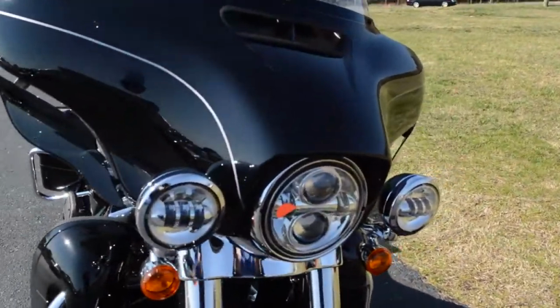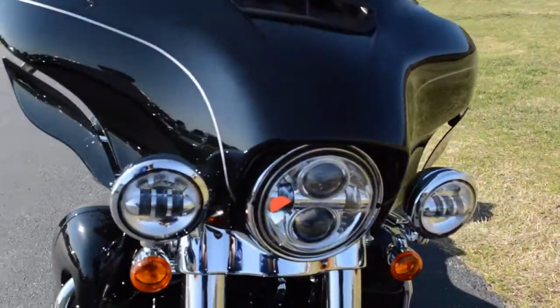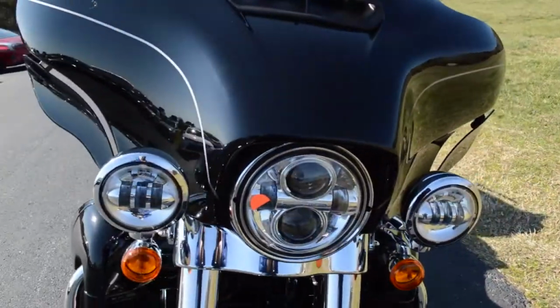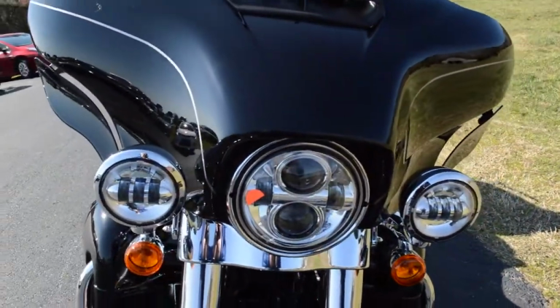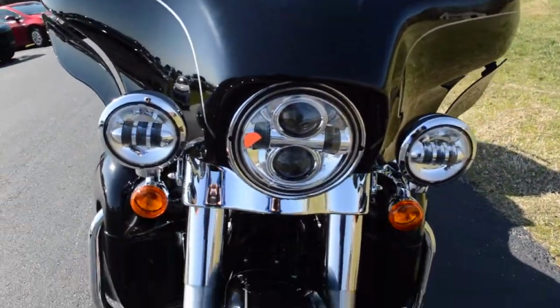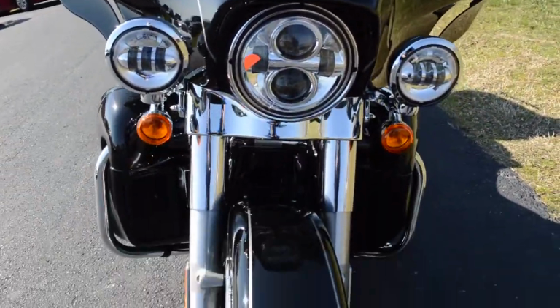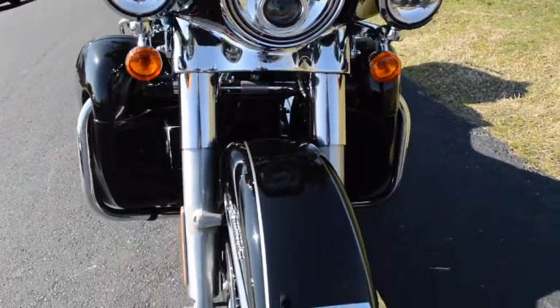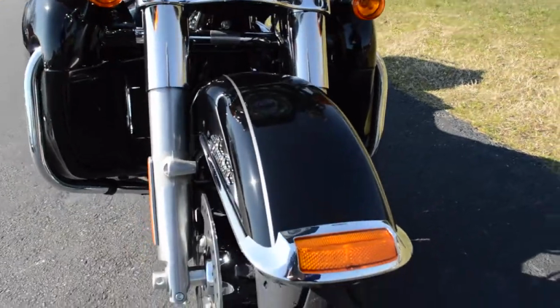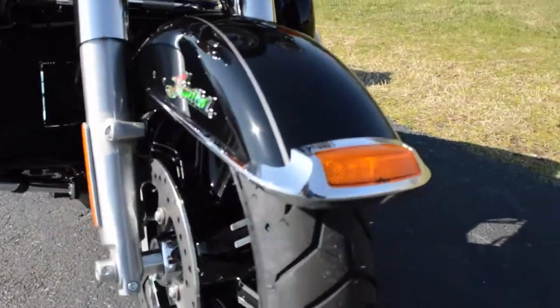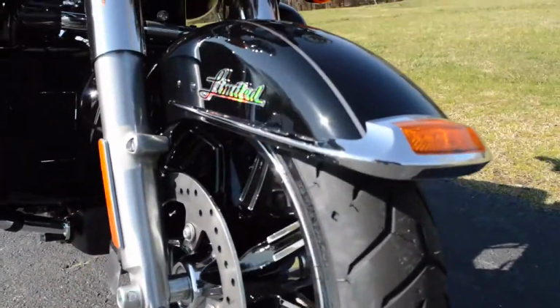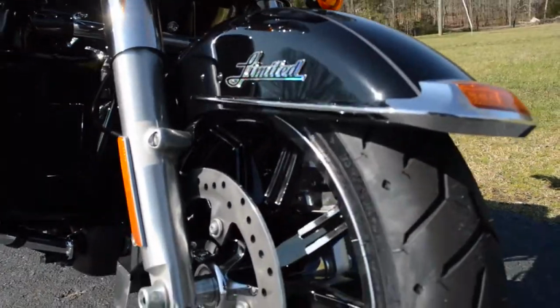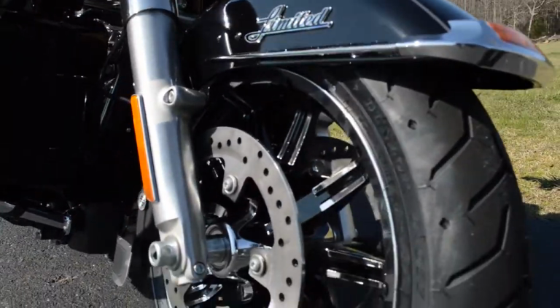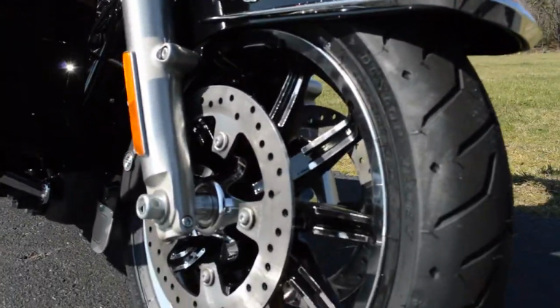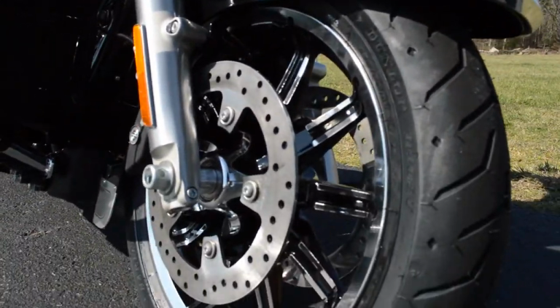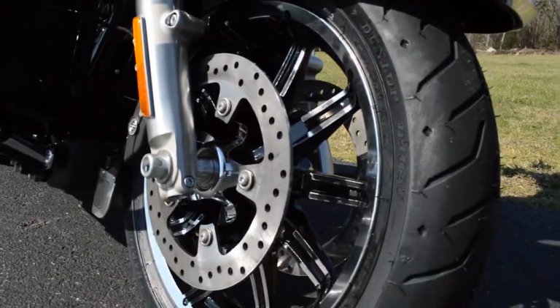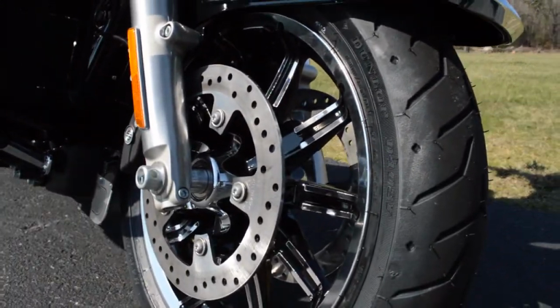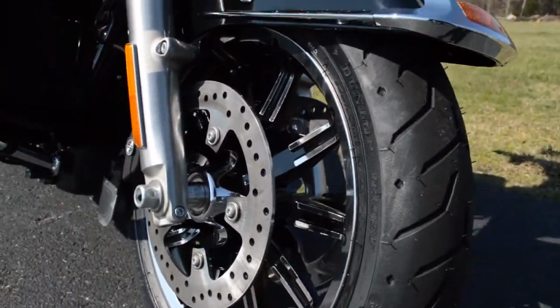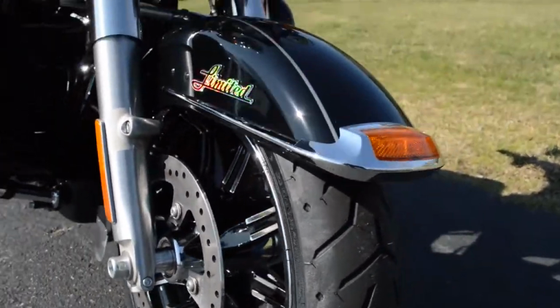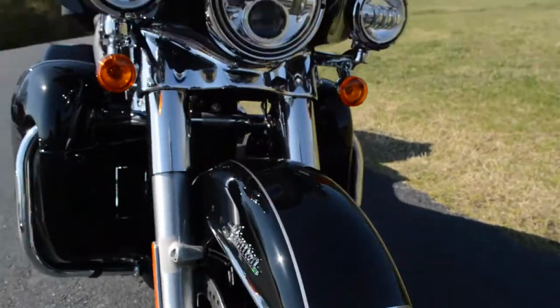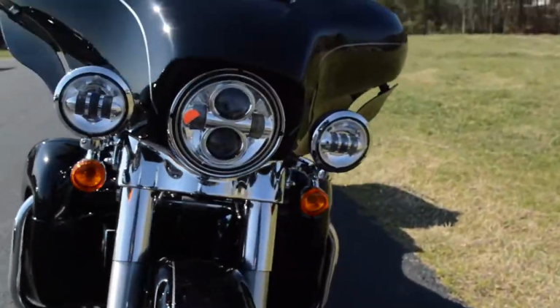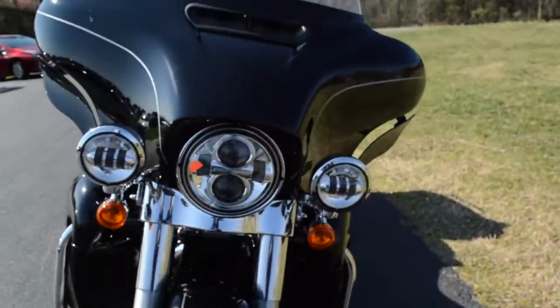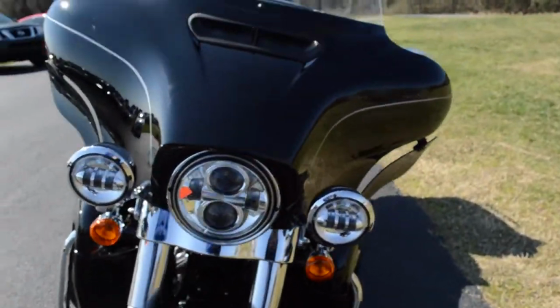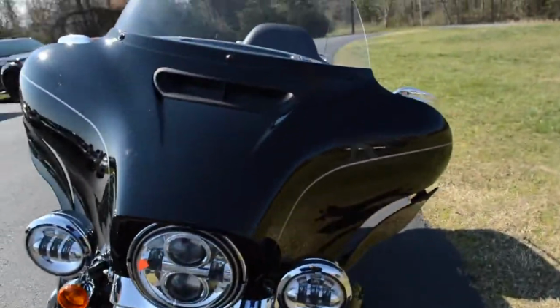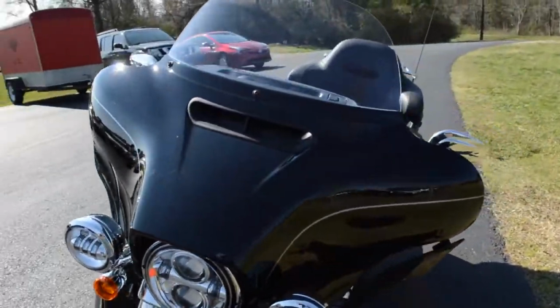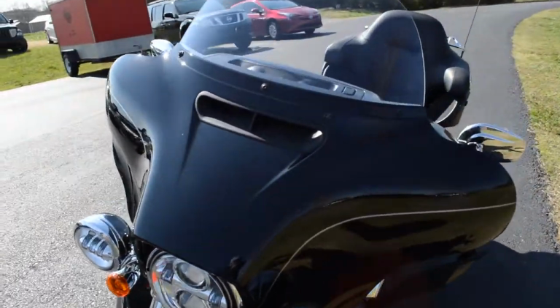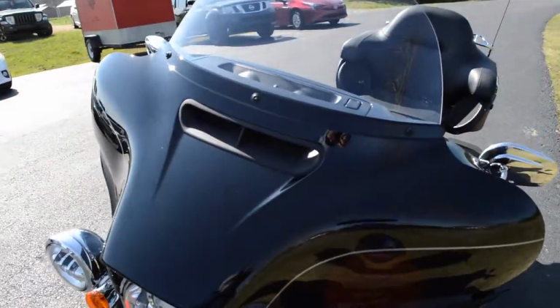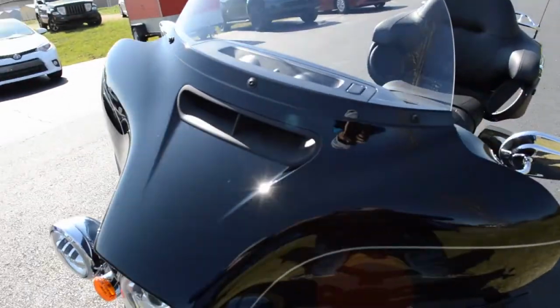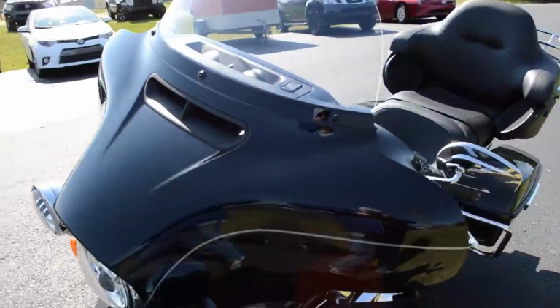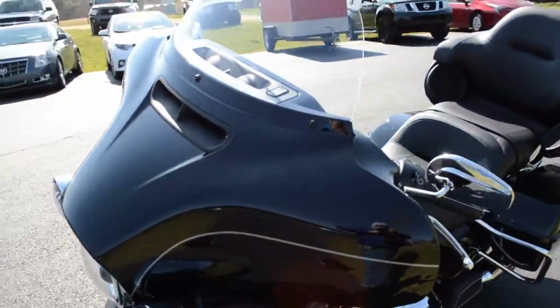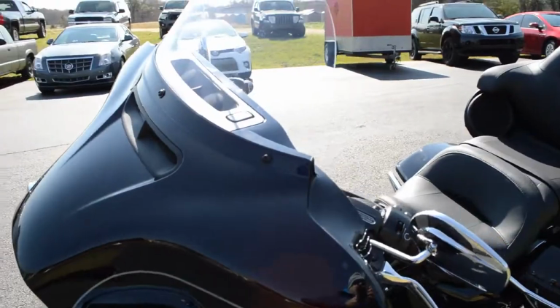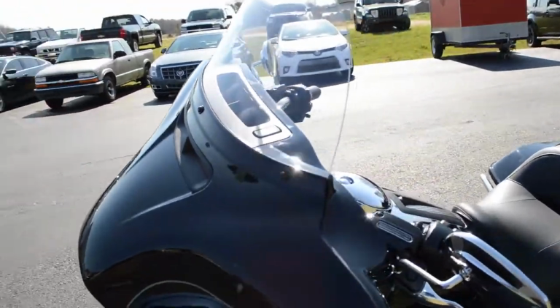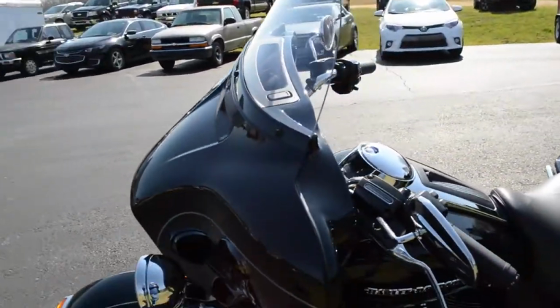Rack of Daymaker LED headlights right out front. Limited script on the front fender, dual open floating rotors. Got the split-stream air vent up on the Batwing fairing which reduces head buffeting.